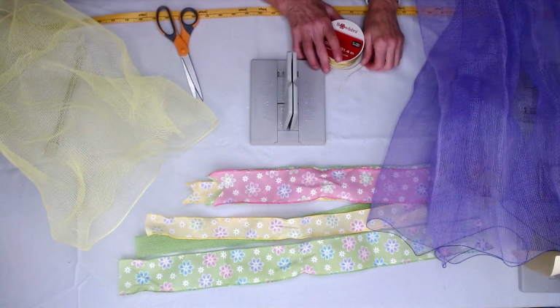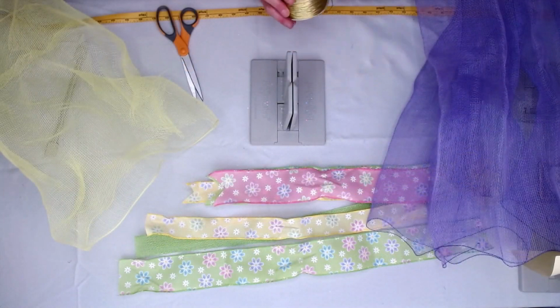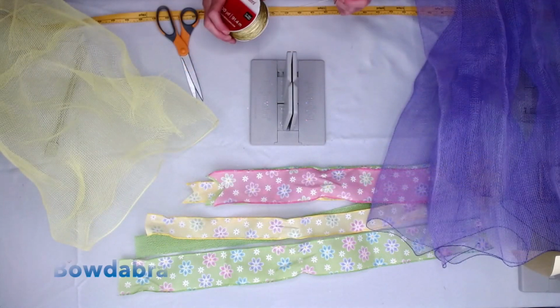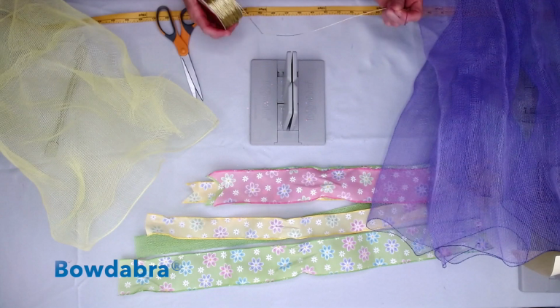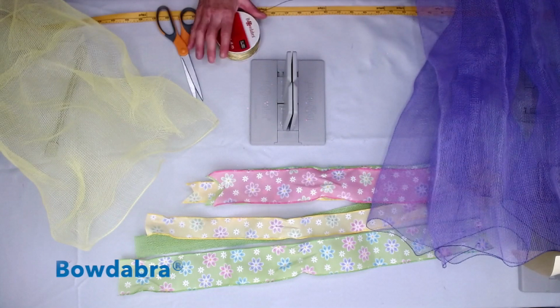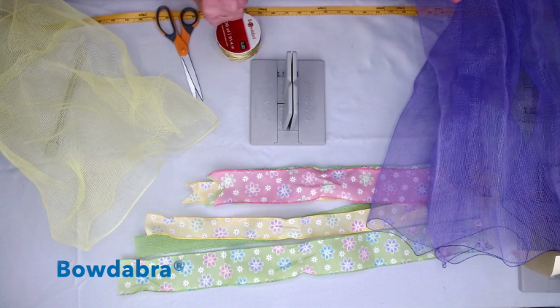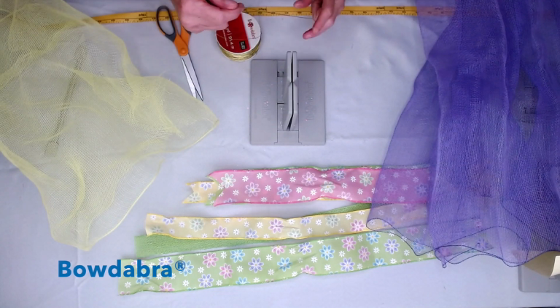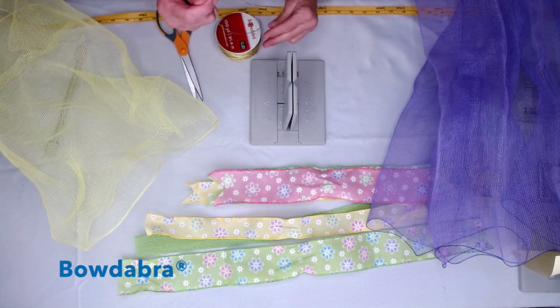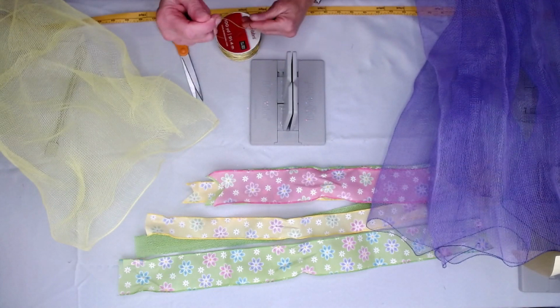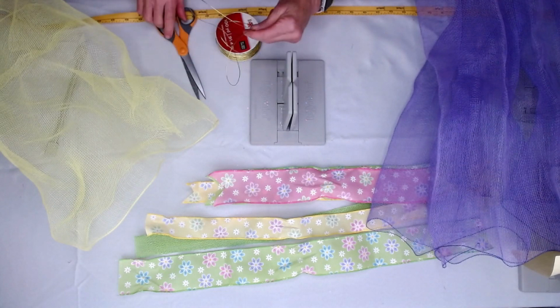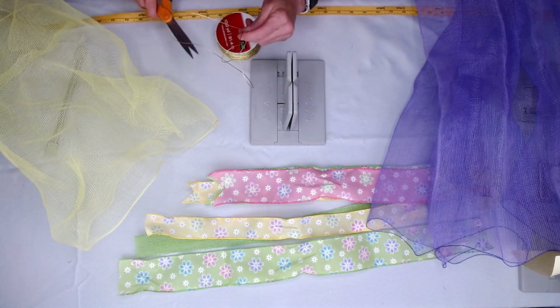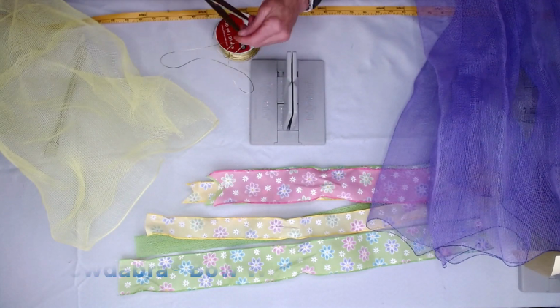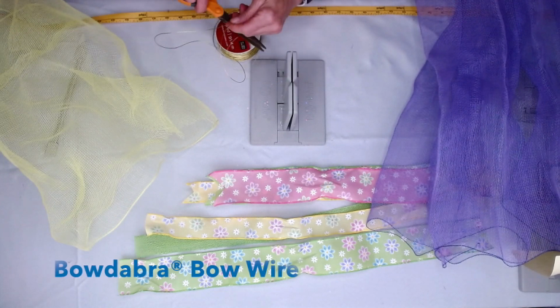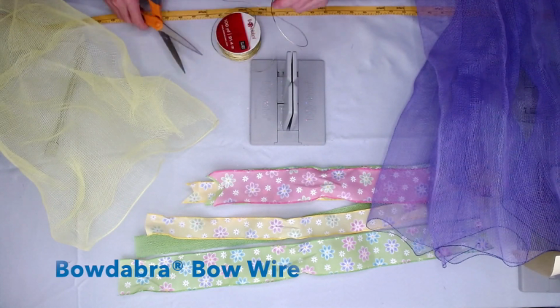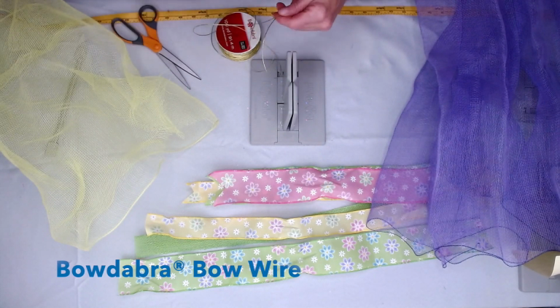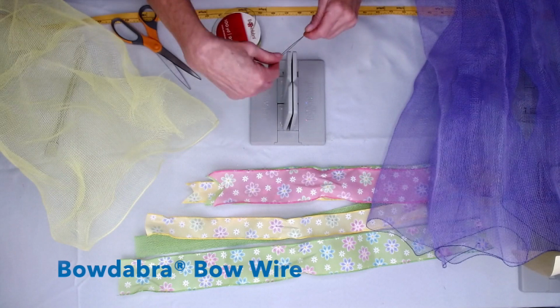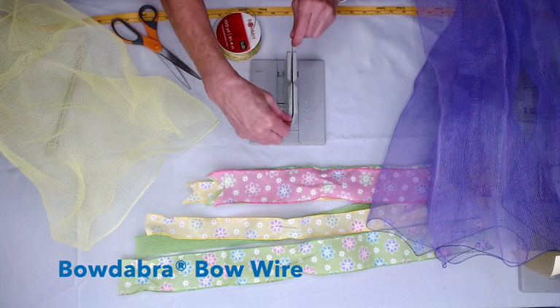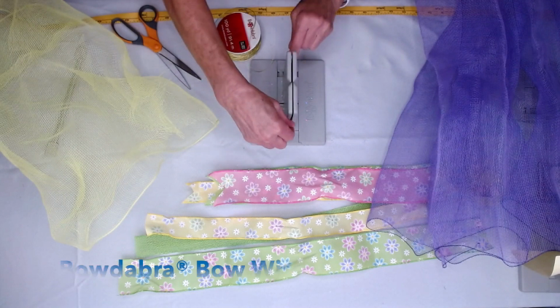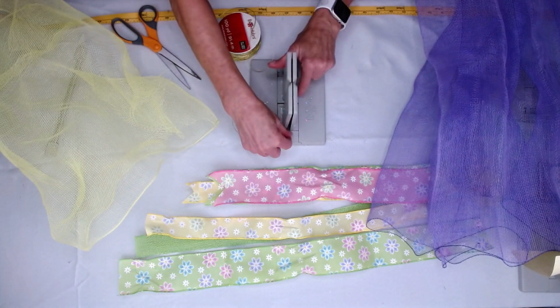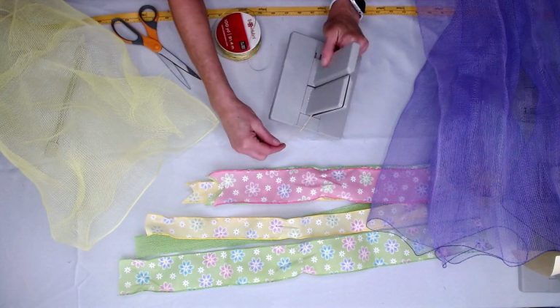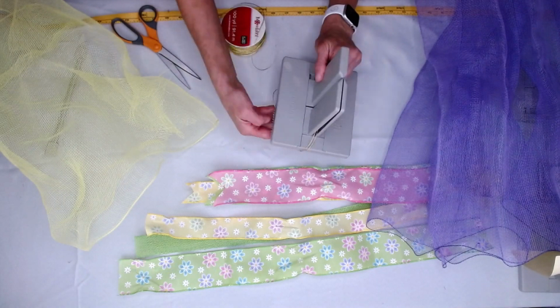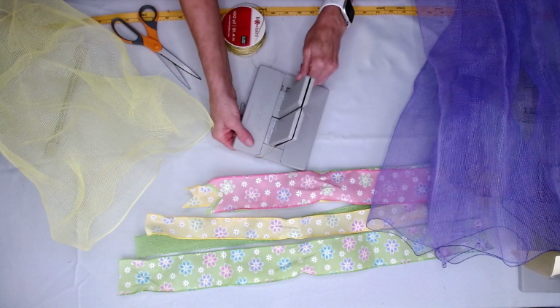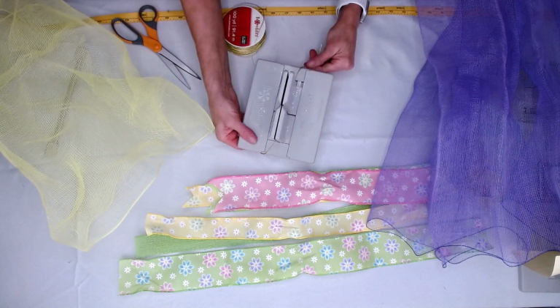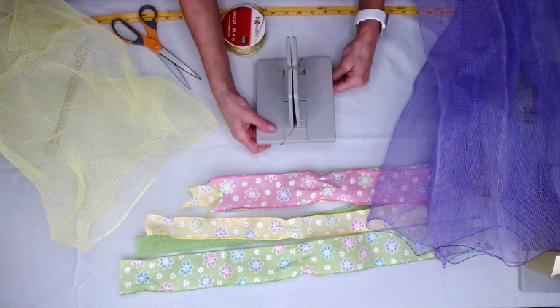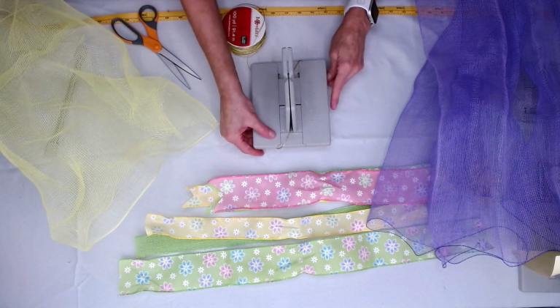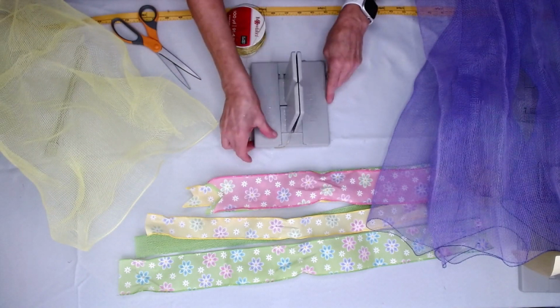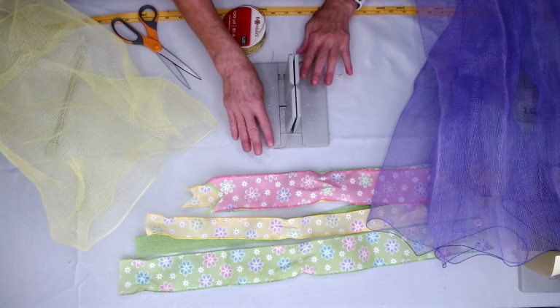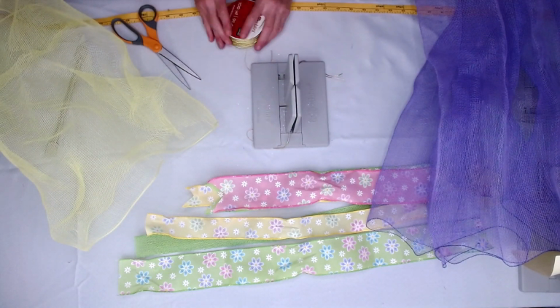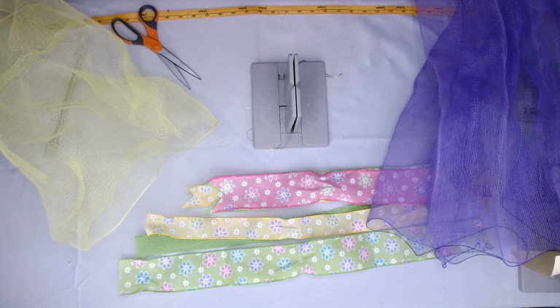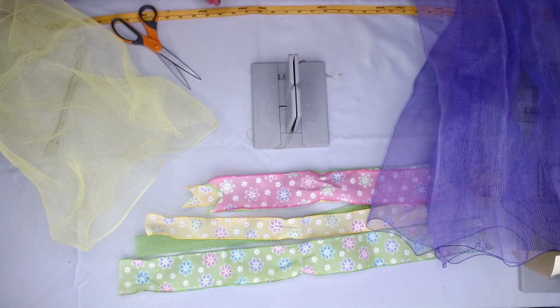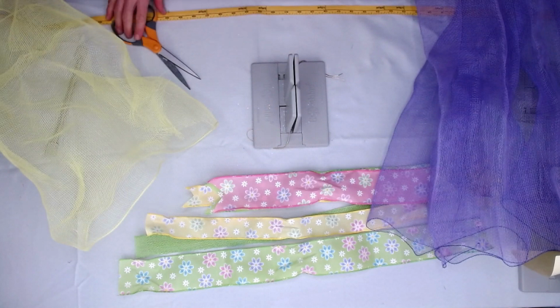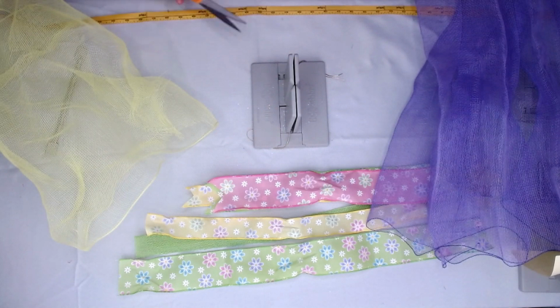The first thing I'm going to do is take my Bowdabra bow wire. I usually cut a piece that's long enough so that I can lay it into my Bowdabra, and then just tuck the end underneath. So I'll put my wire away.